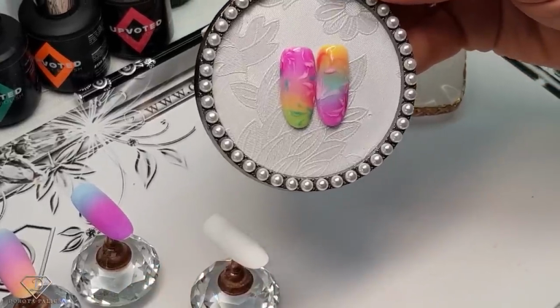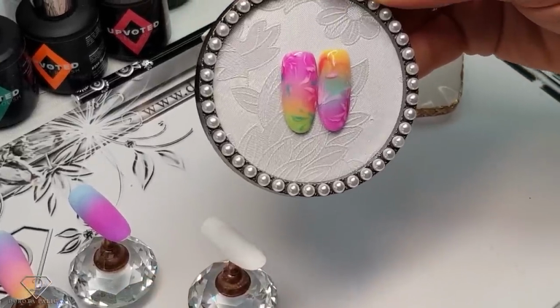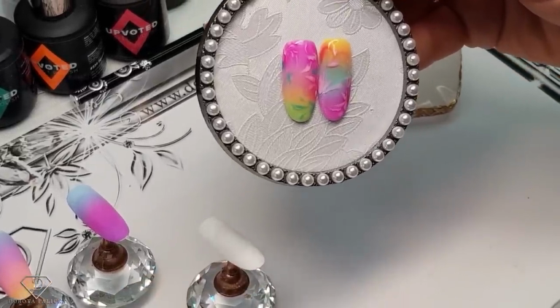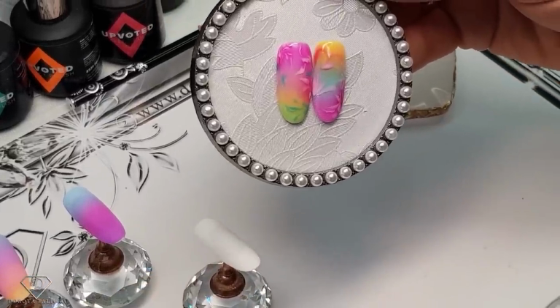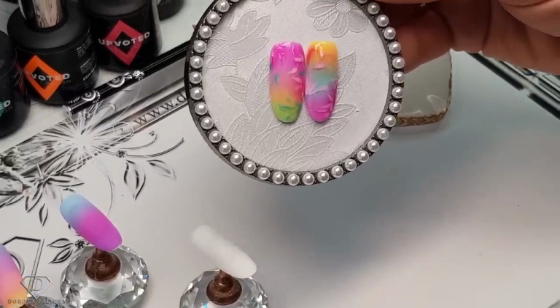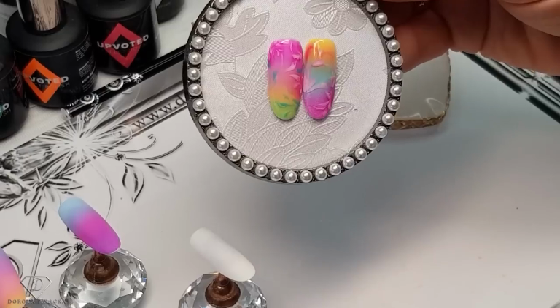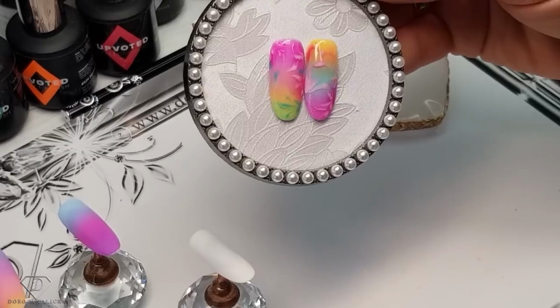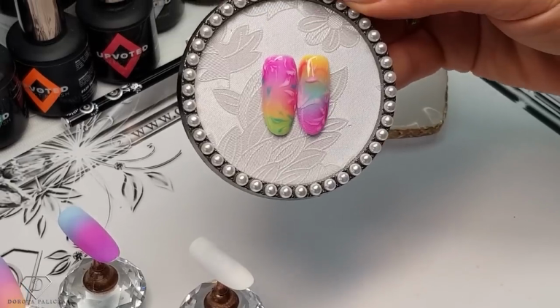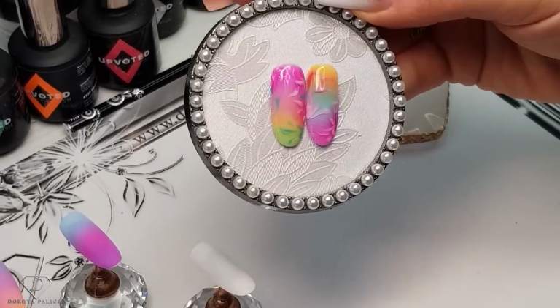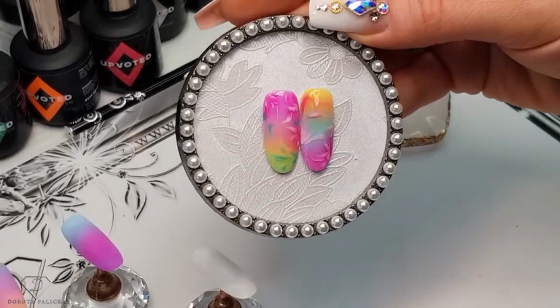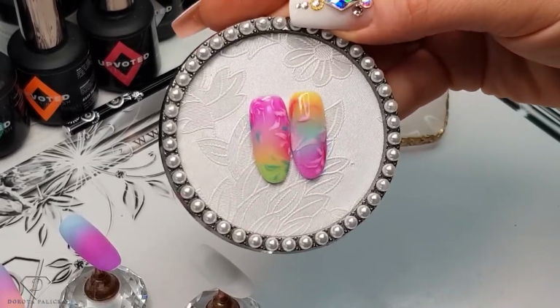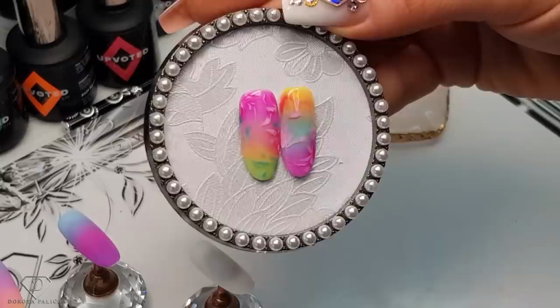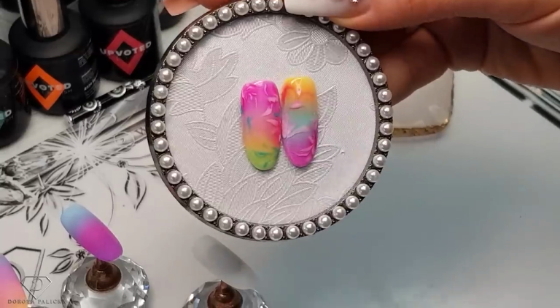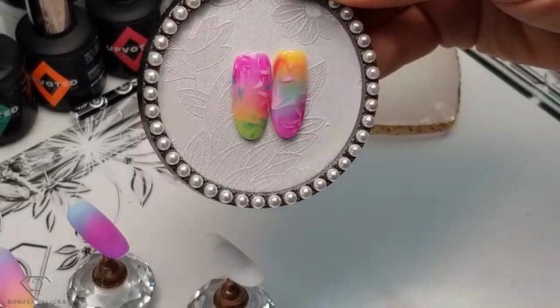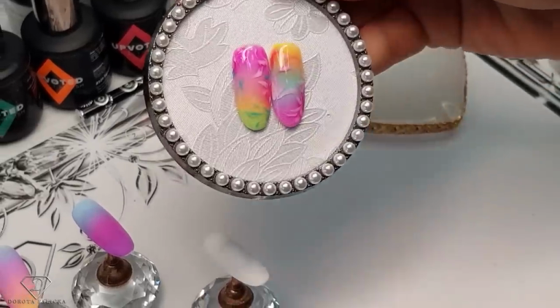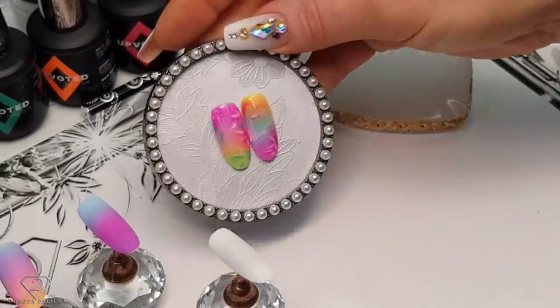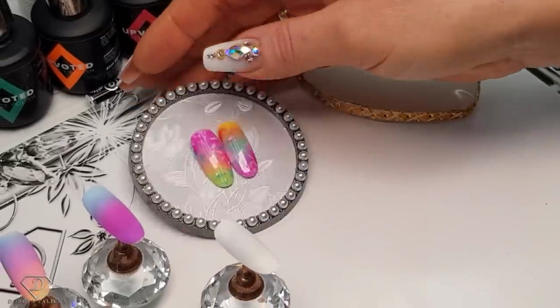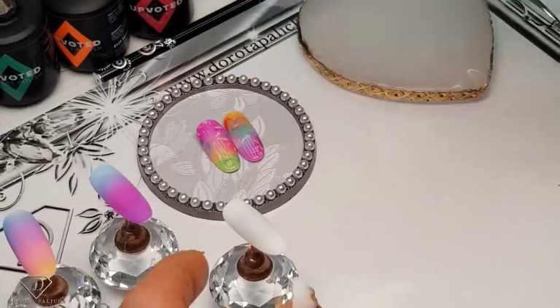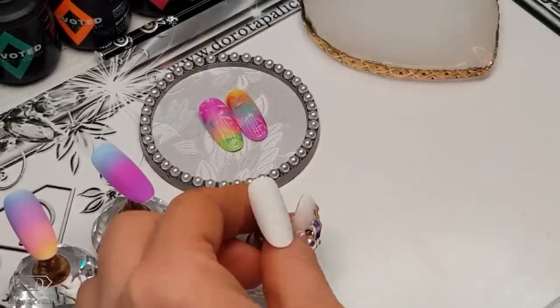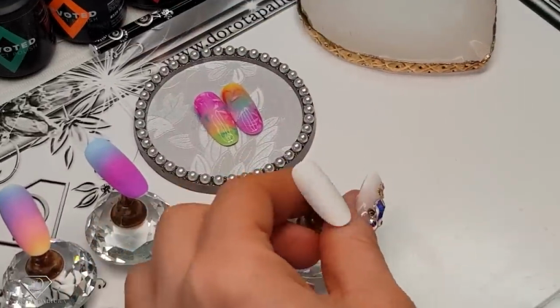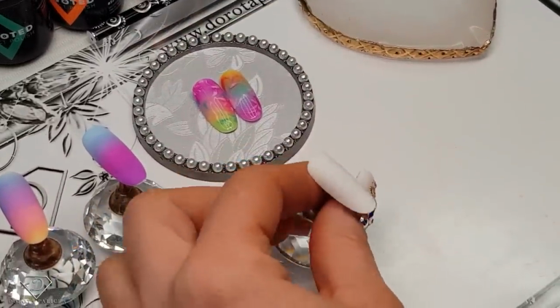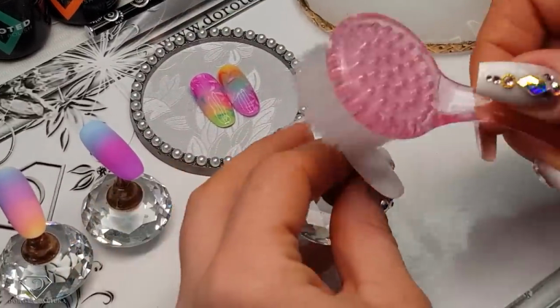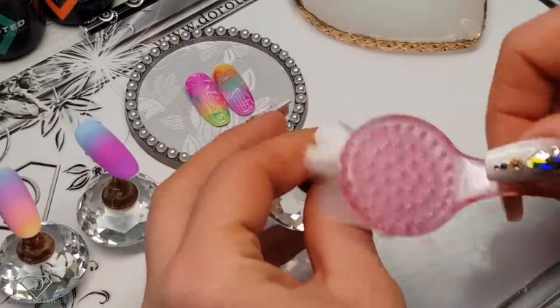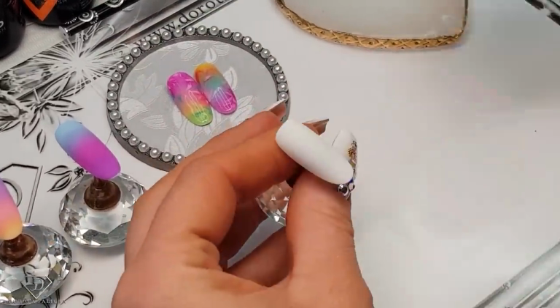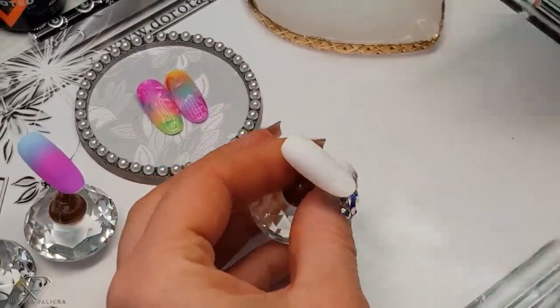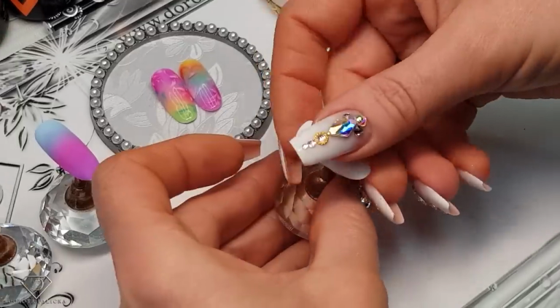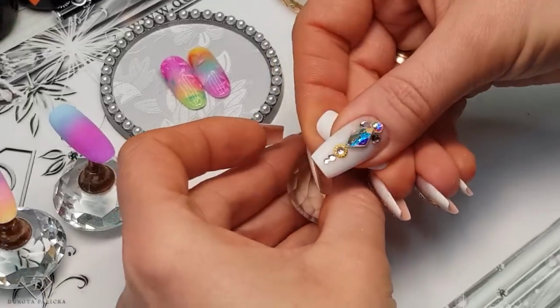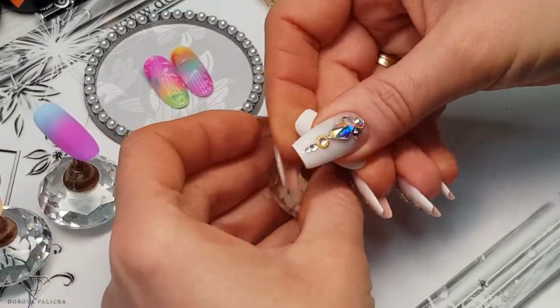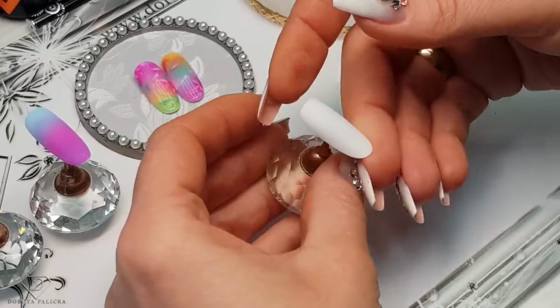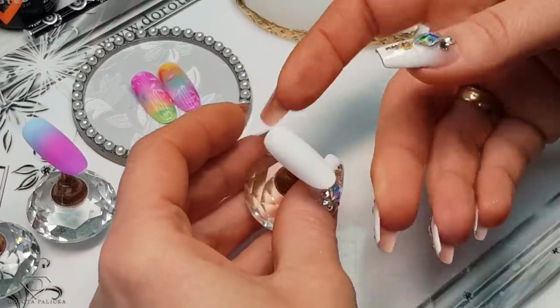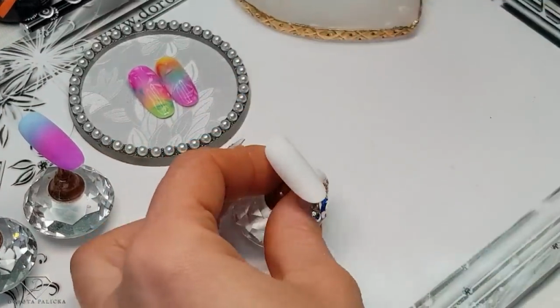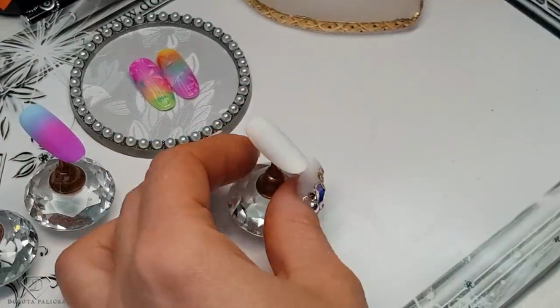They are actually so, so pretty, and I cannot wait to show you how to recreate this look. They look a little bit like from paradise, to be honest. So I've got my tip ready, and then we are going to start with the ombre.